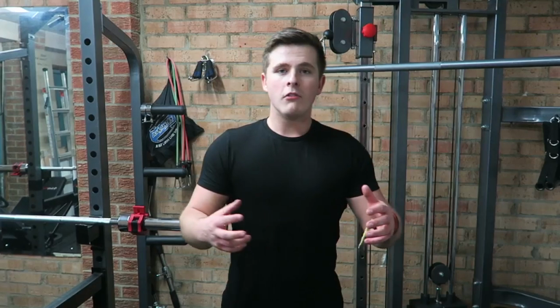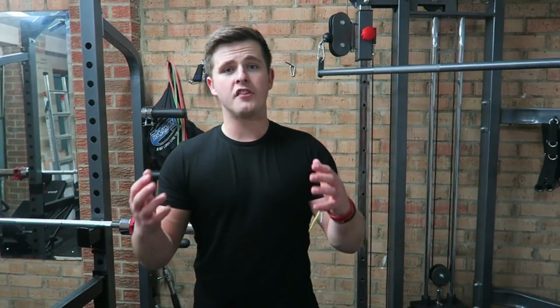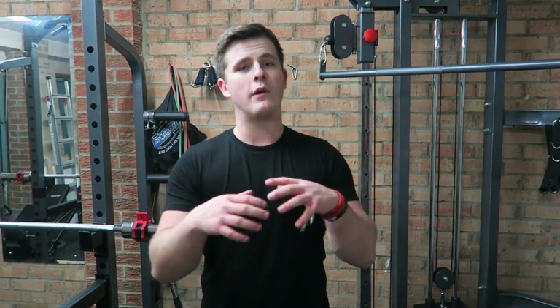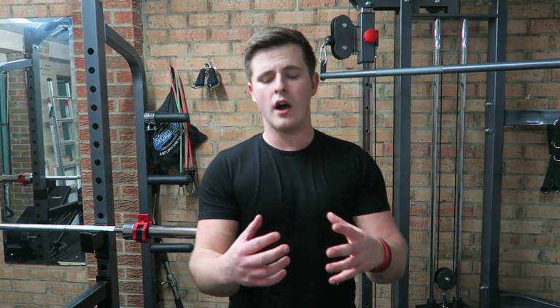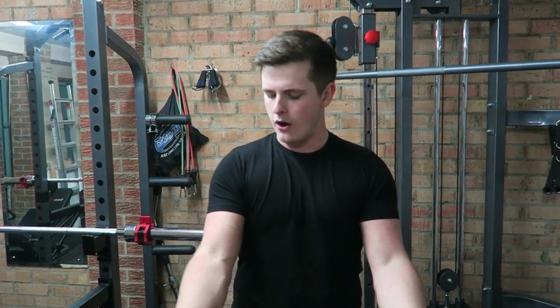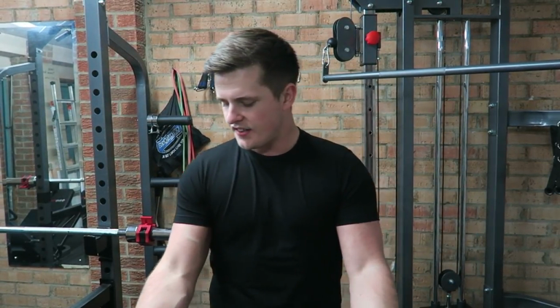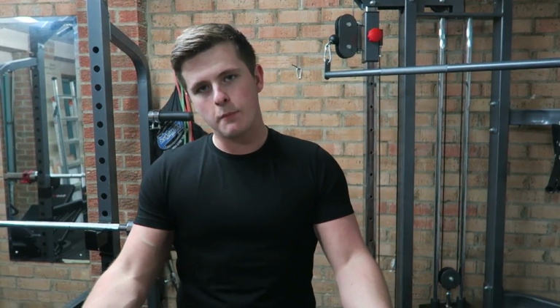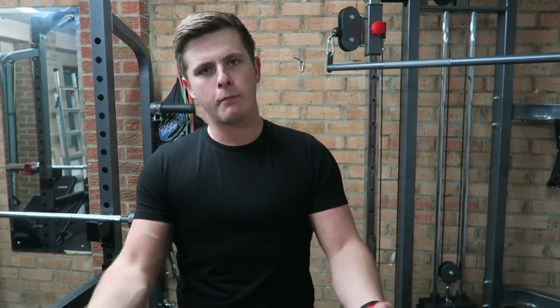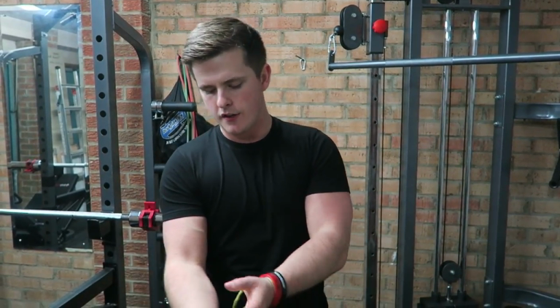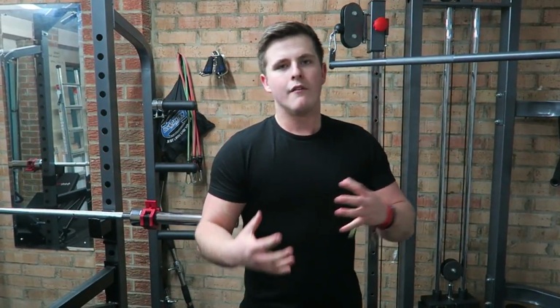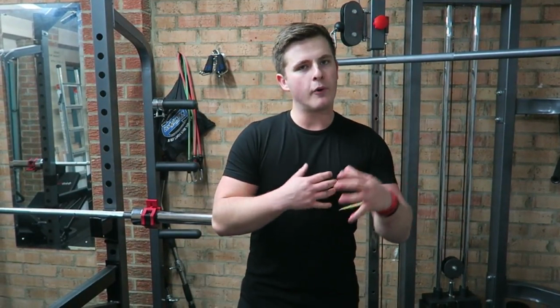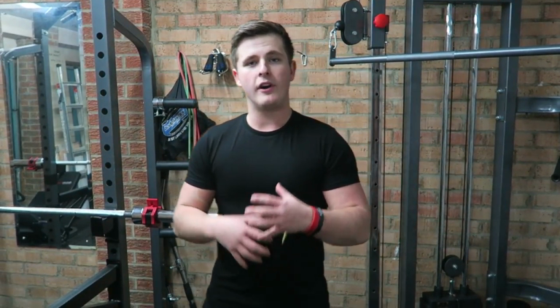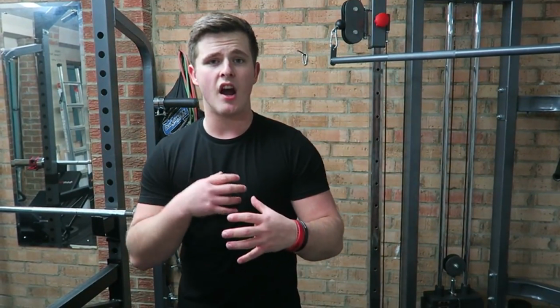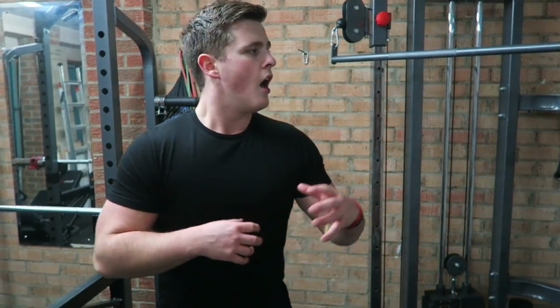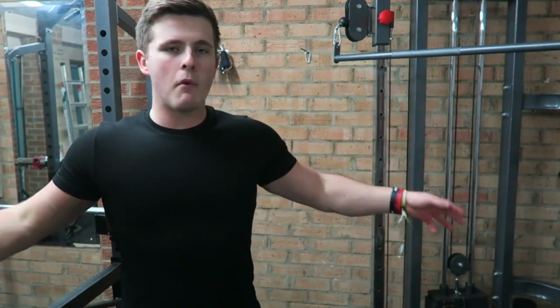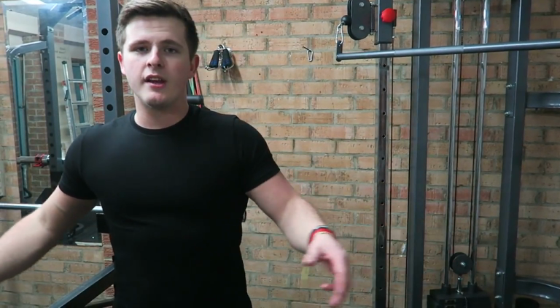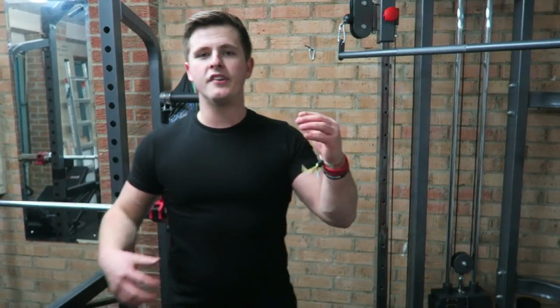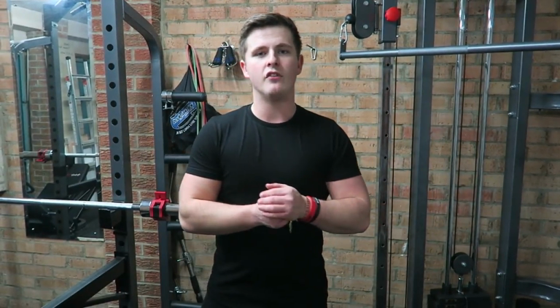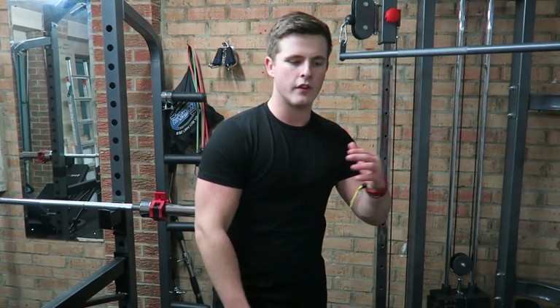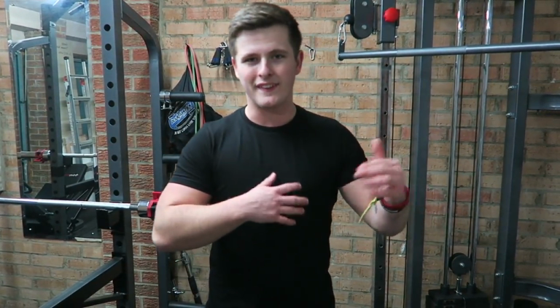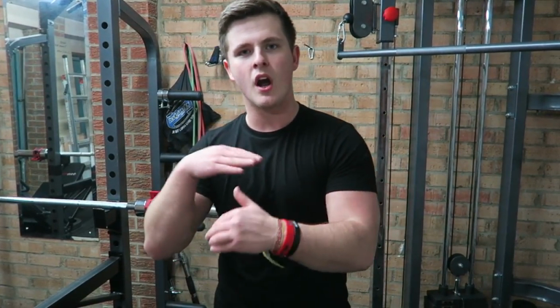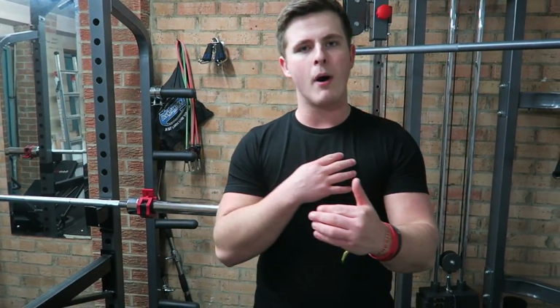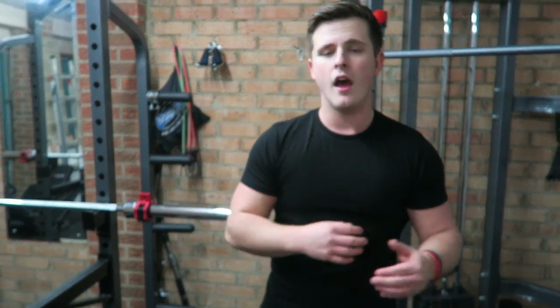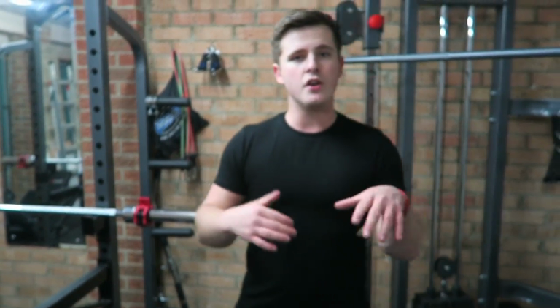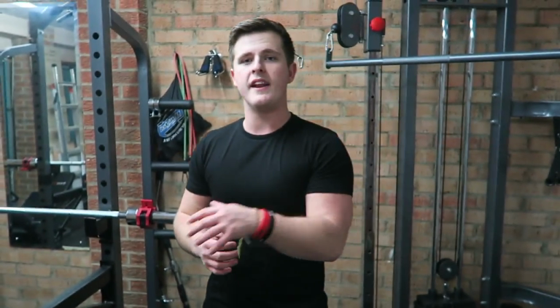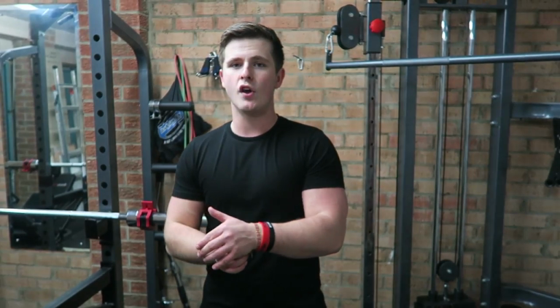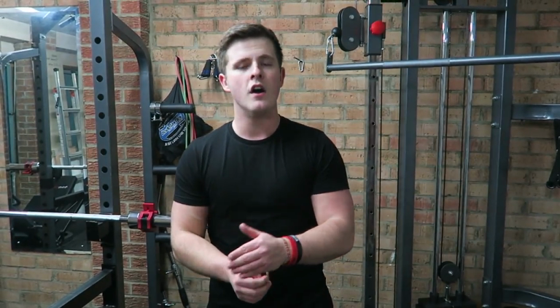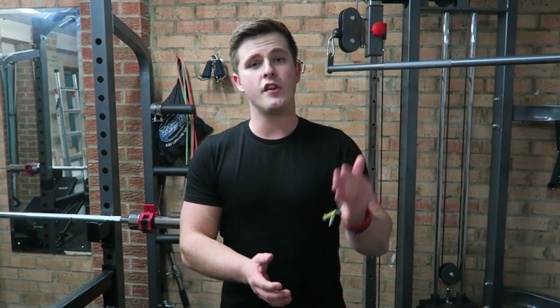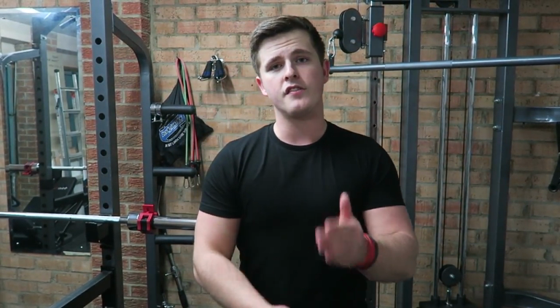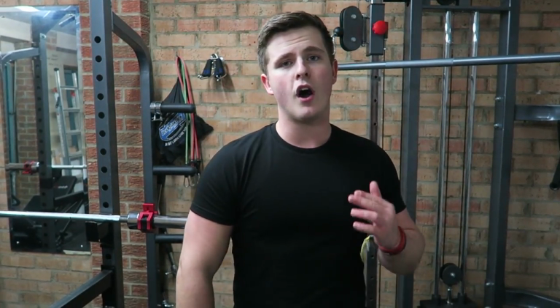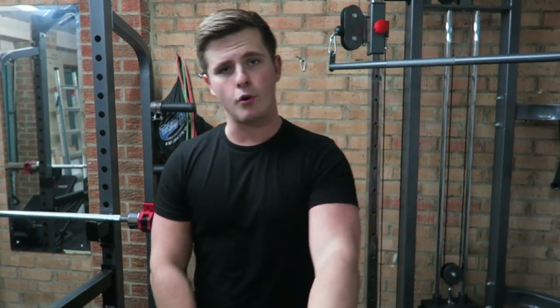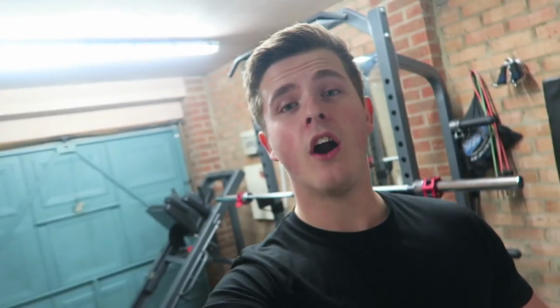We're halfway through the workout now and as you can see the pump is pretty good — feeling pretty energized, back in my home gym, buzzing off that as well. I think the two are kind of combining. I've had no dip in energy so far, so halfway through — so far so good.